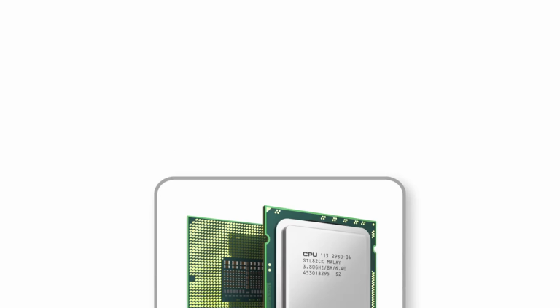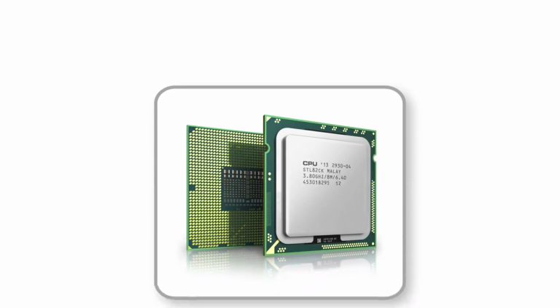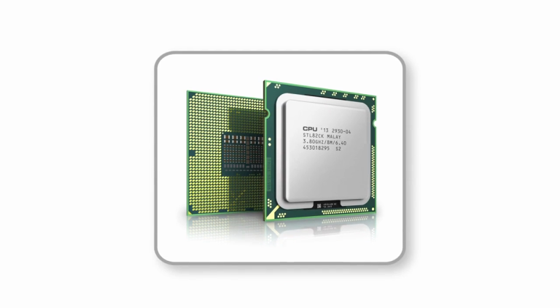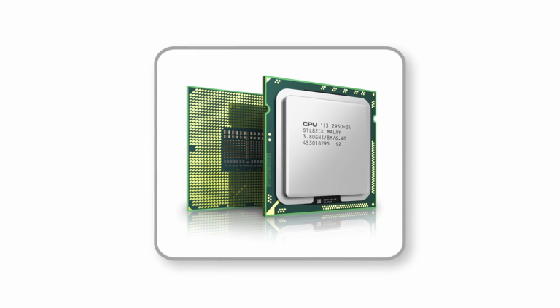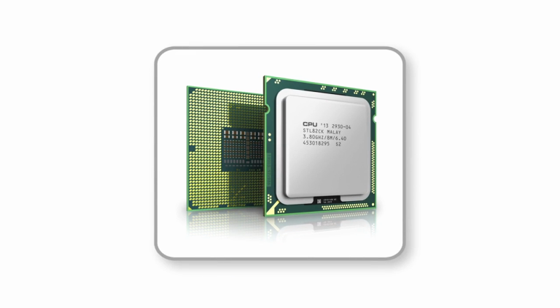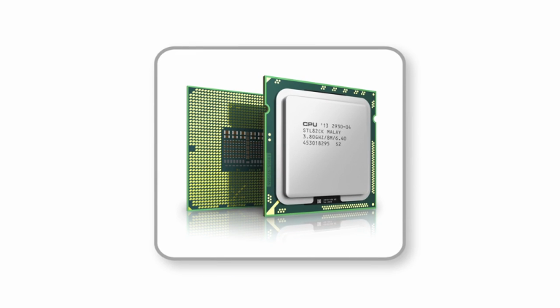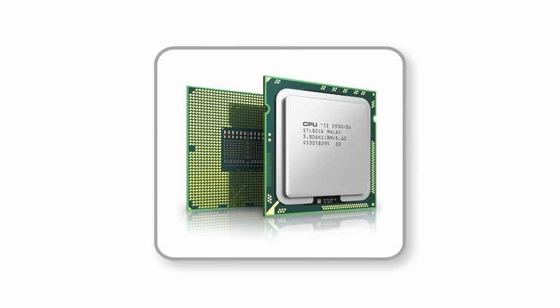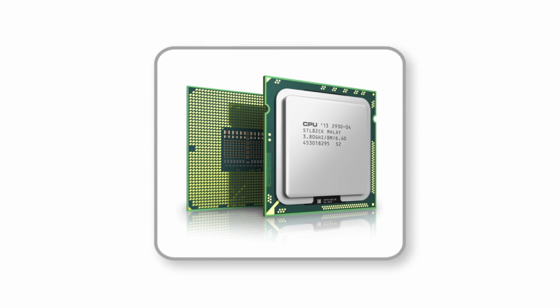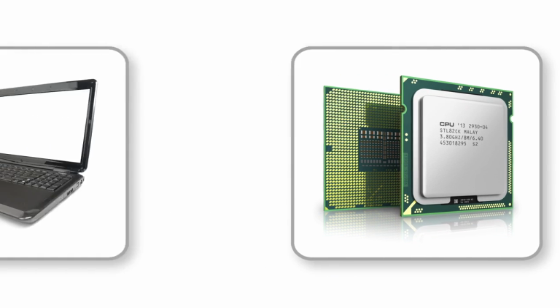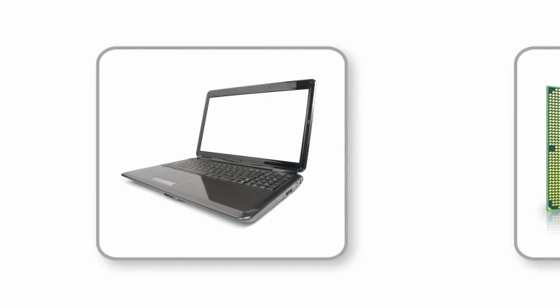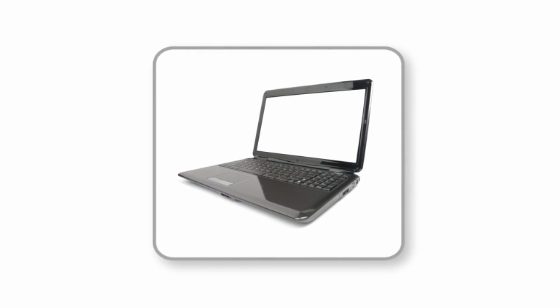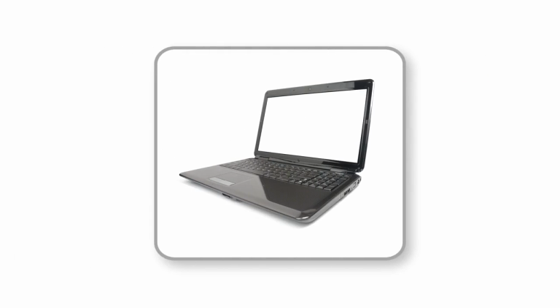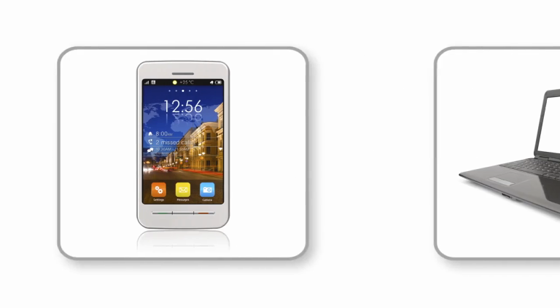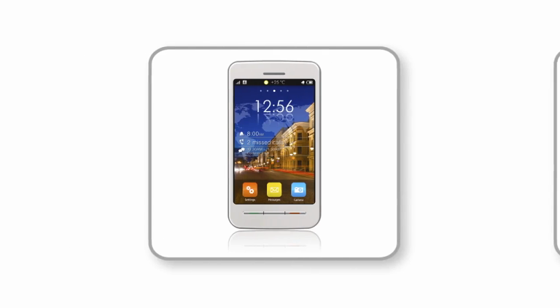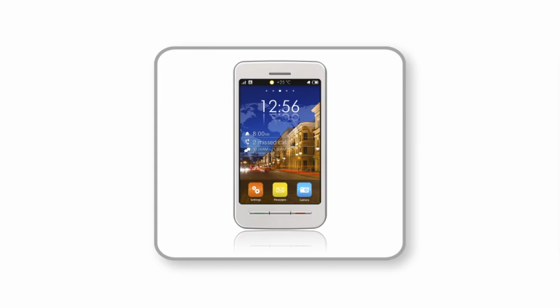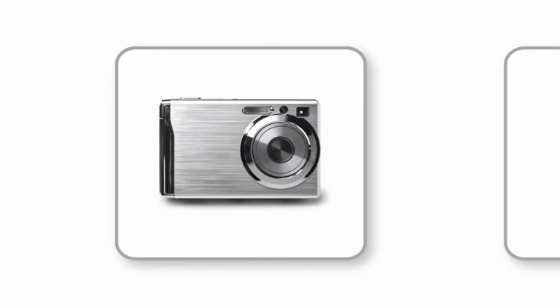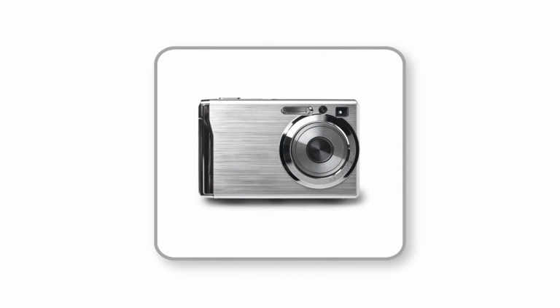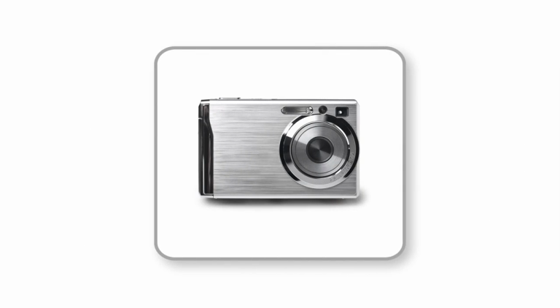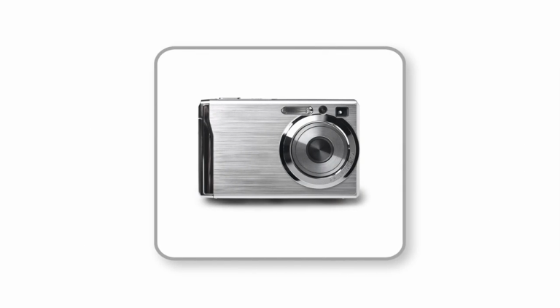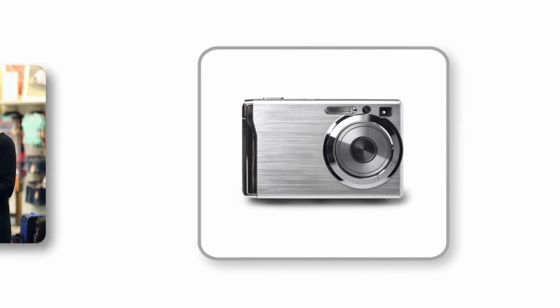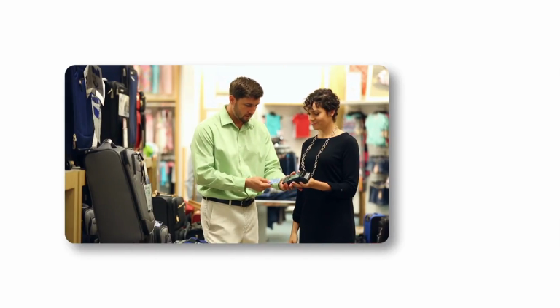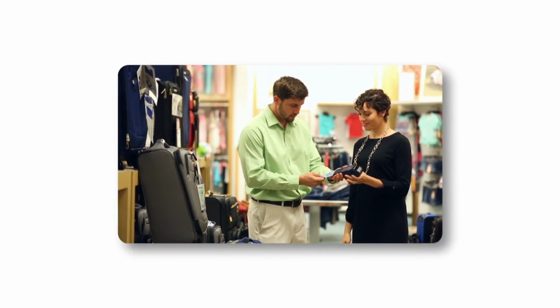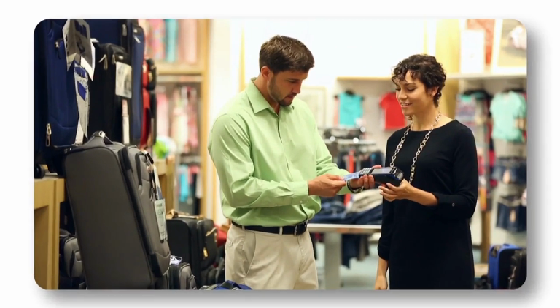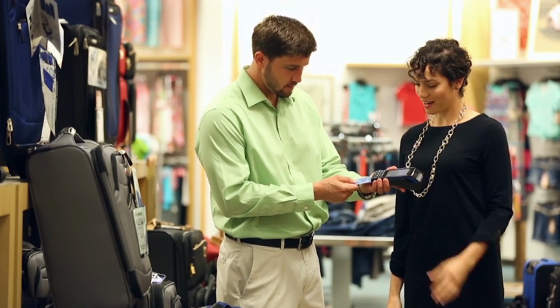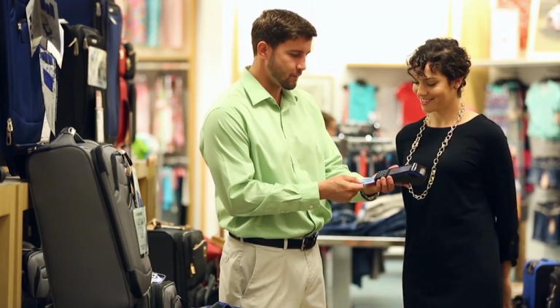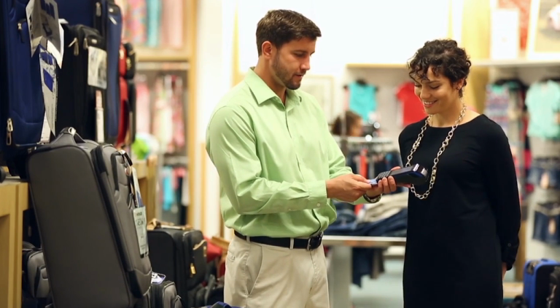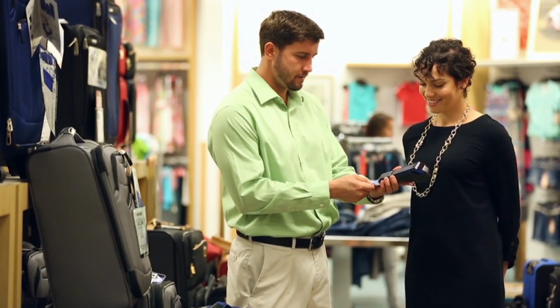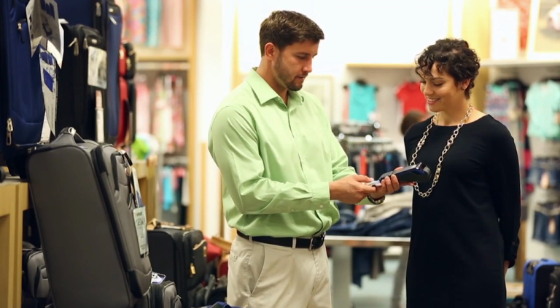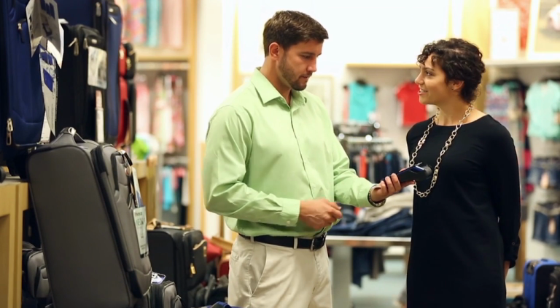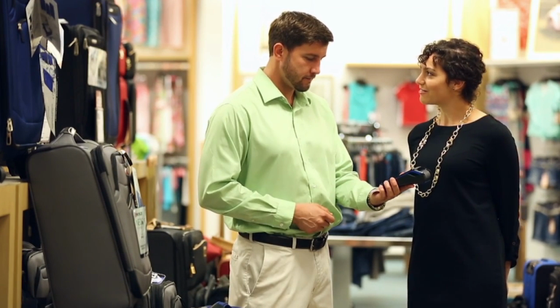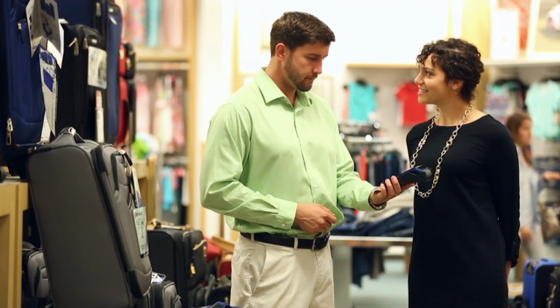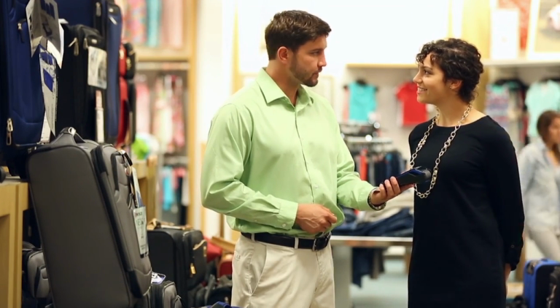Microchip technology has sparked many innovations: the personal computer, the smartphone, digital photos and music. Now, chip cards are going to help you stop counterfeit credit and debit card transactions.